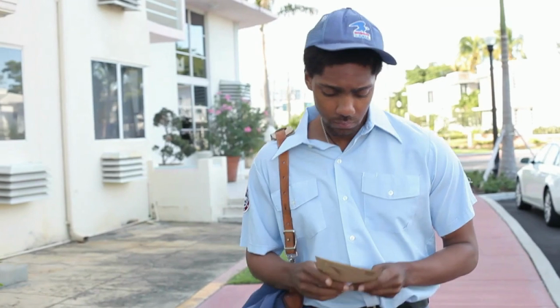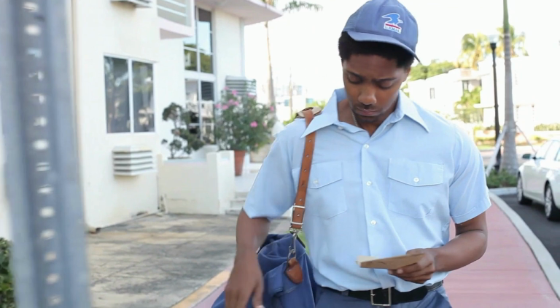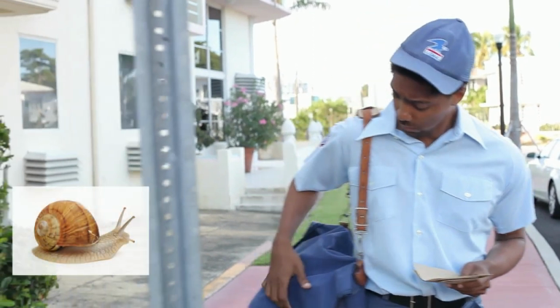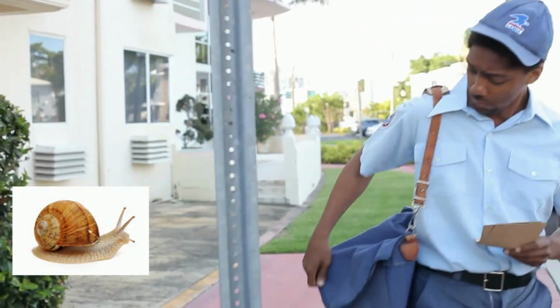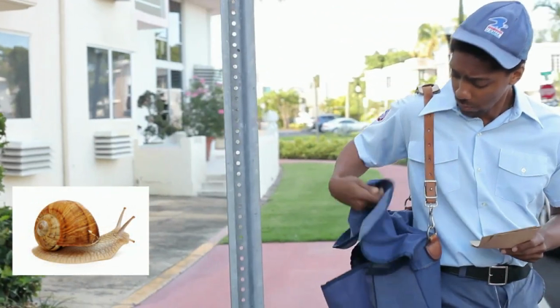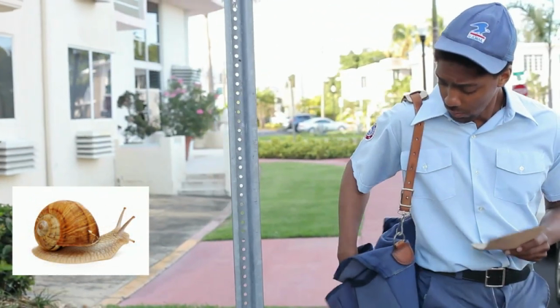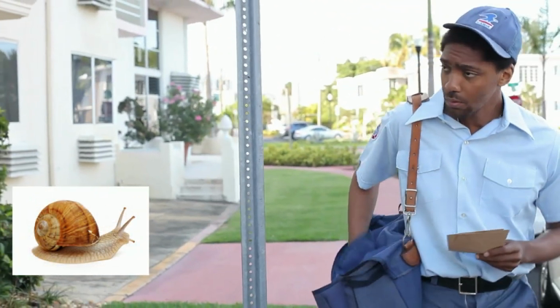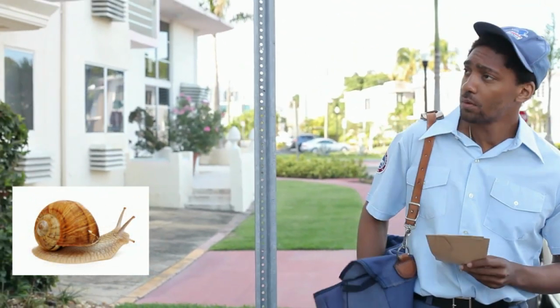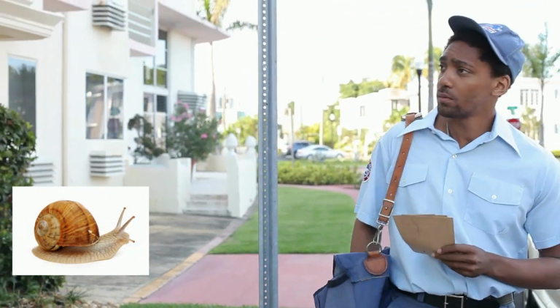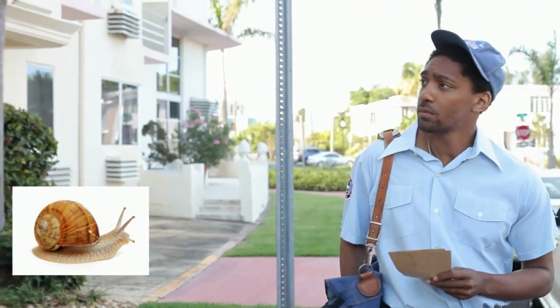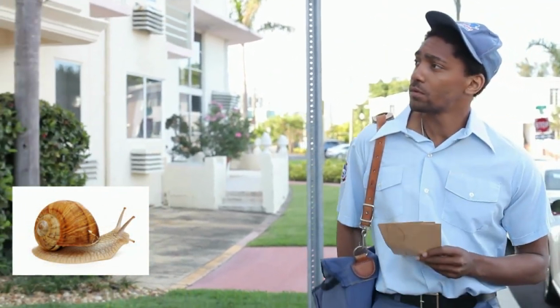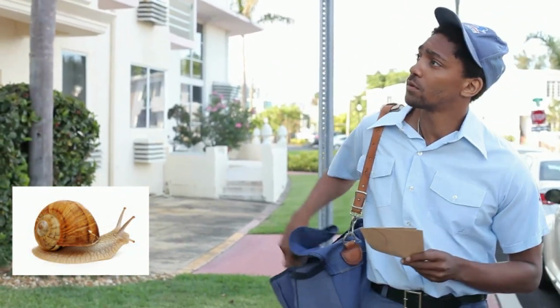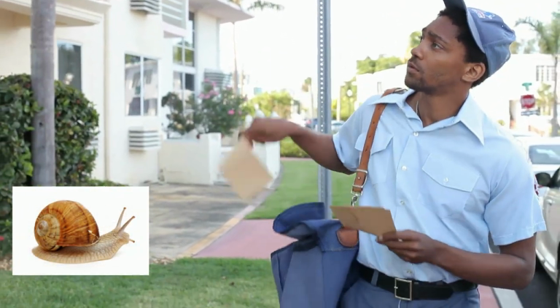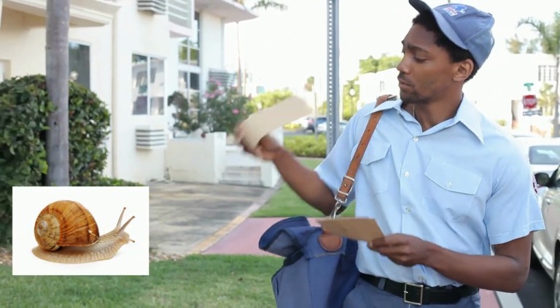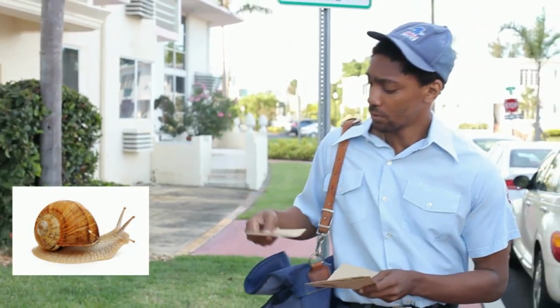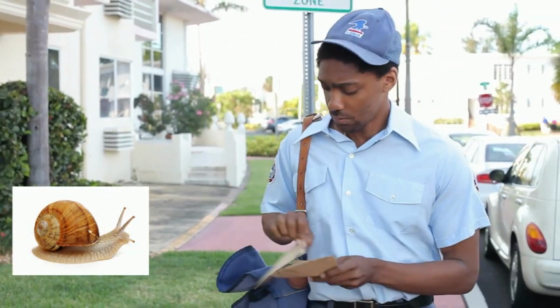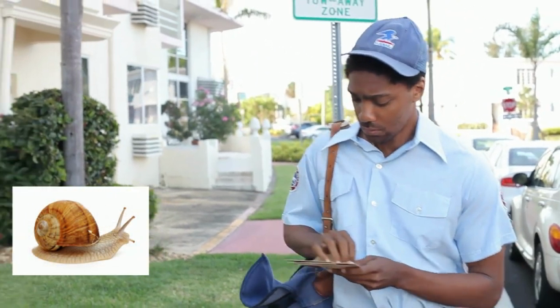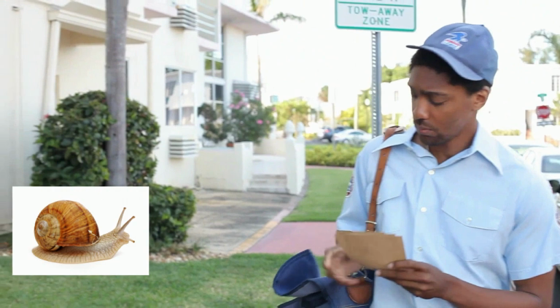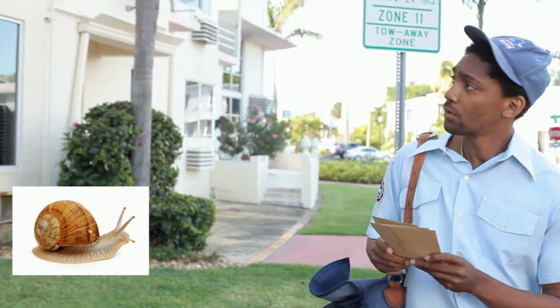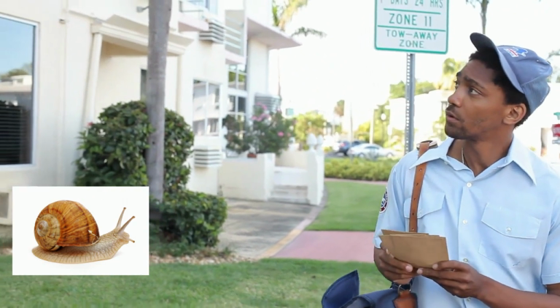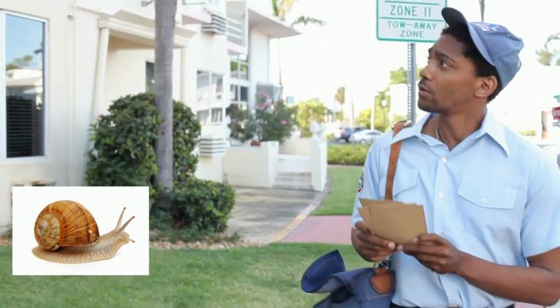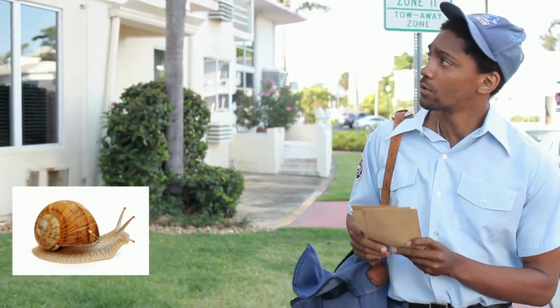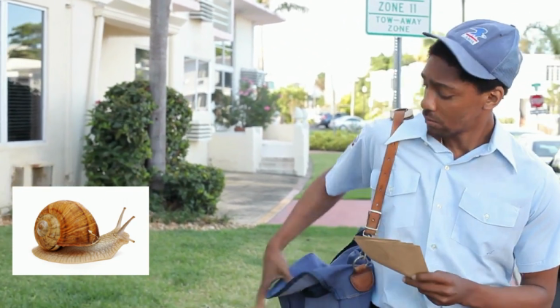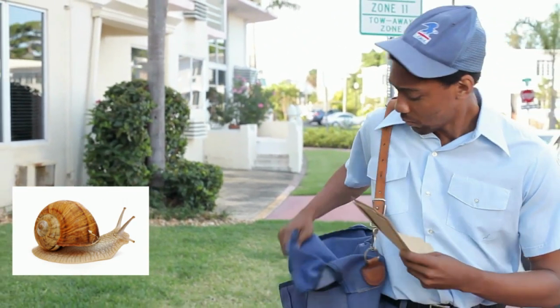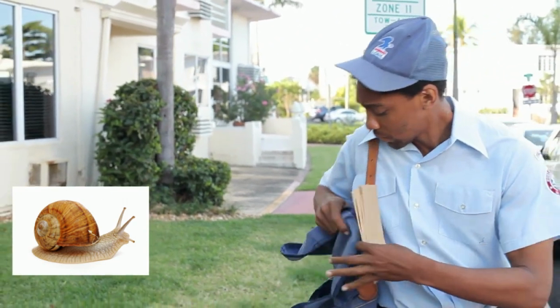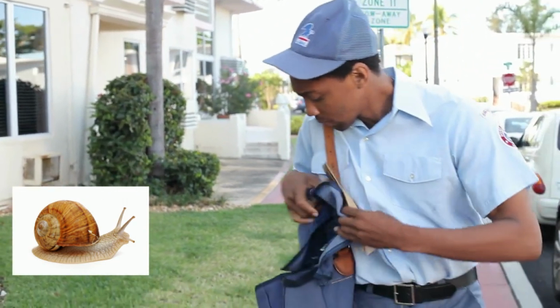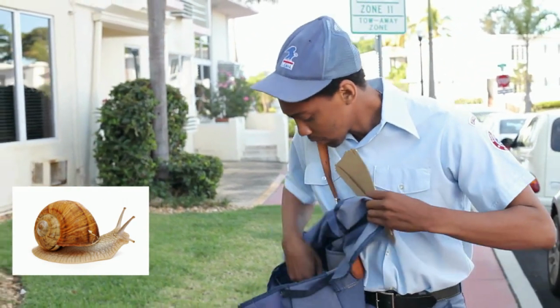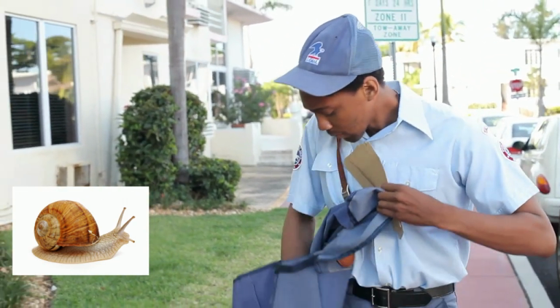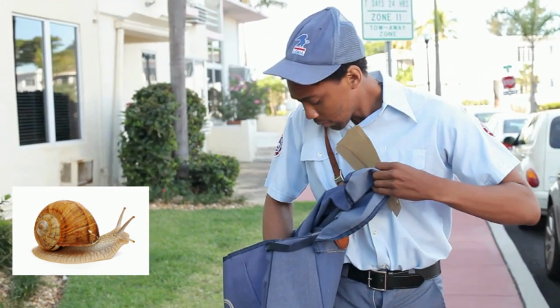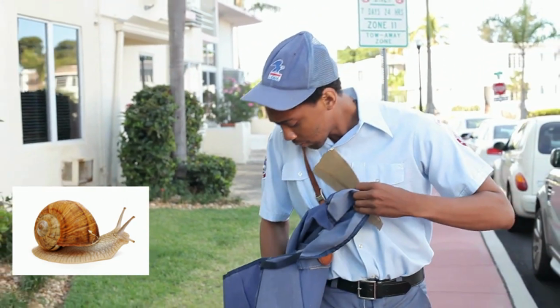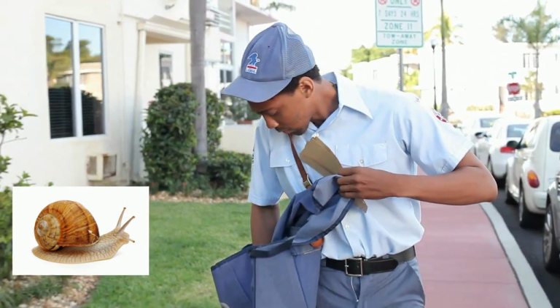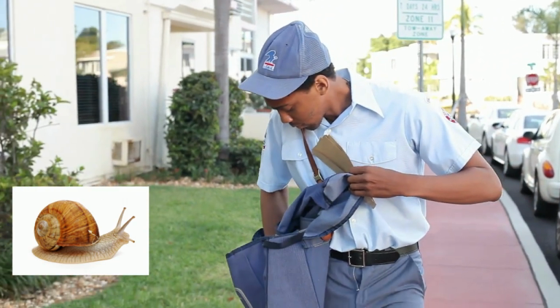Just like a snail moves very slowly, sending letters by post takes a lot of time. This was okay in the past, but it is too slow when we compare it to the modern way of sending information.